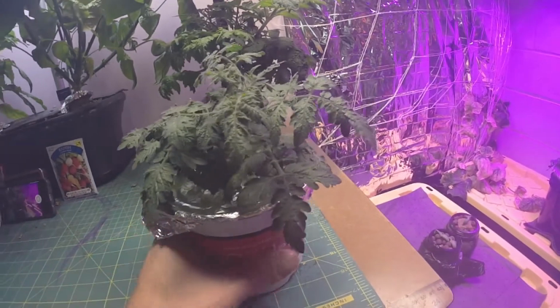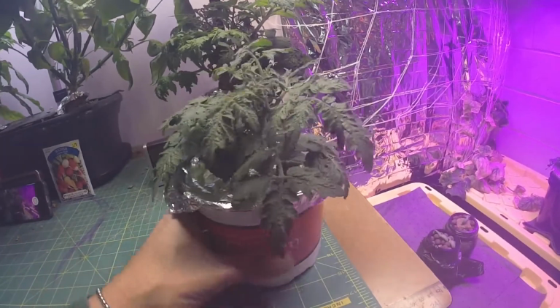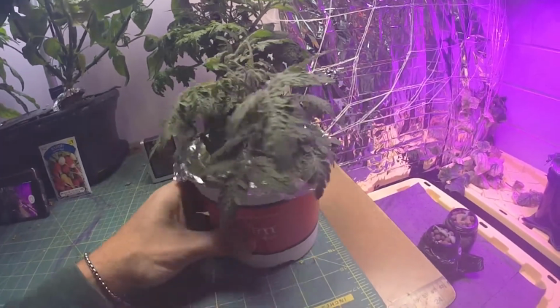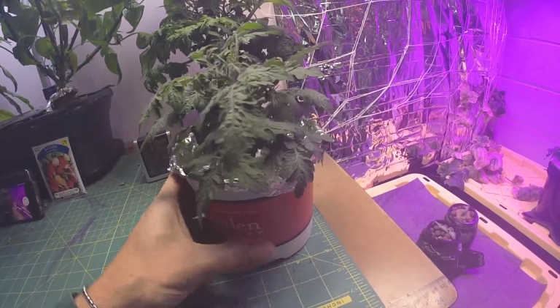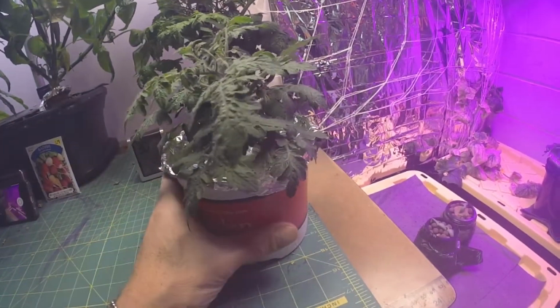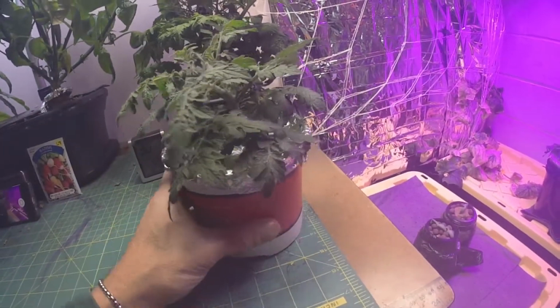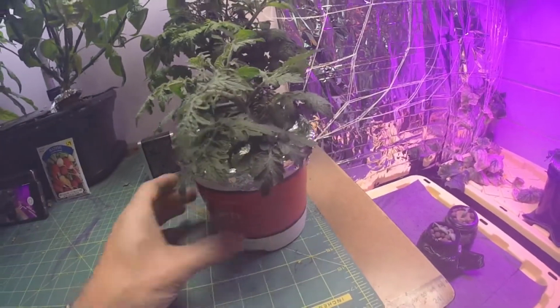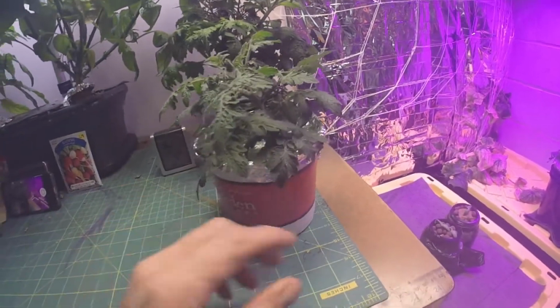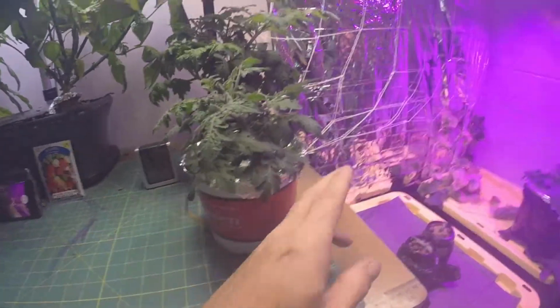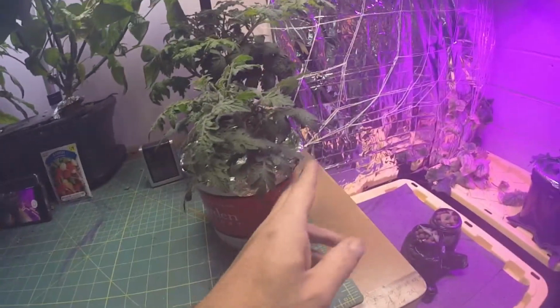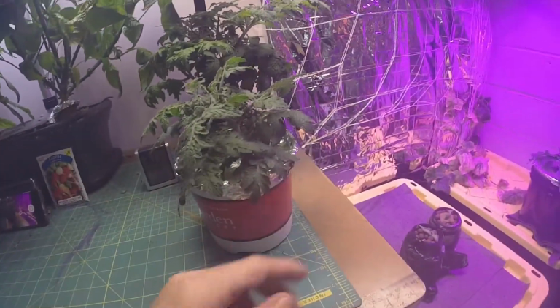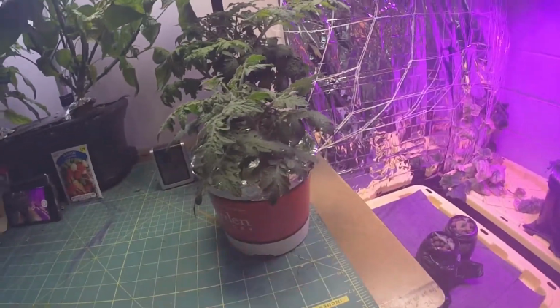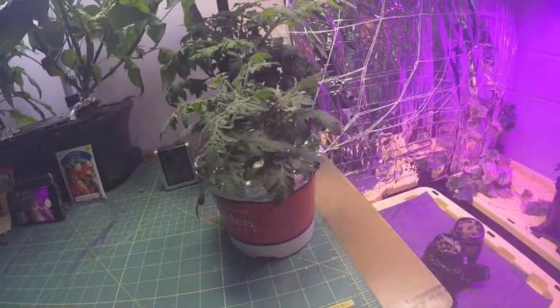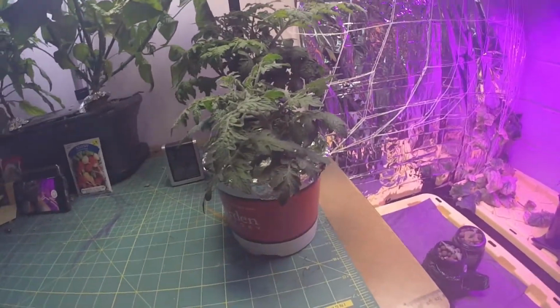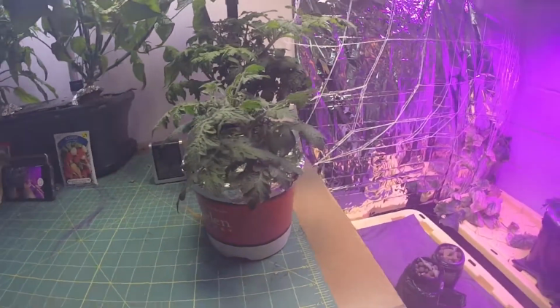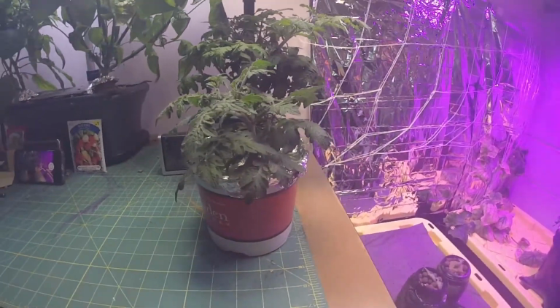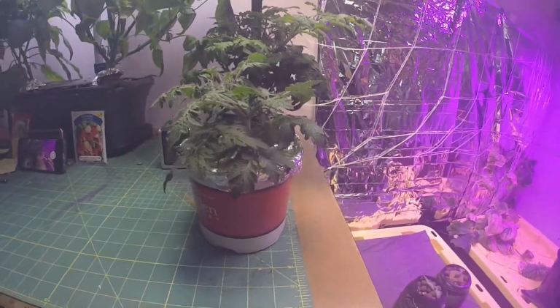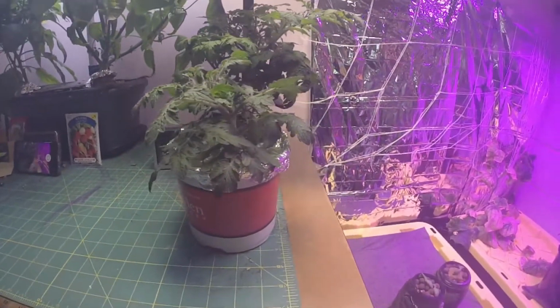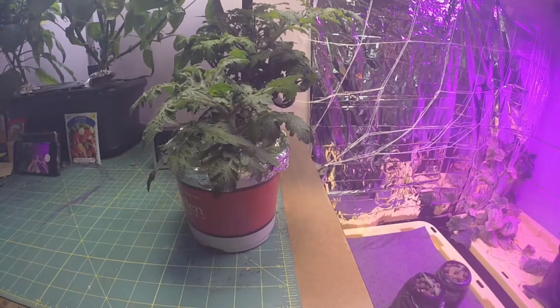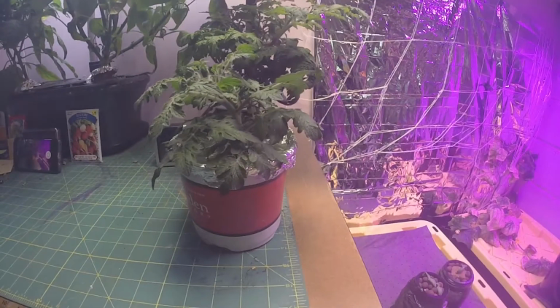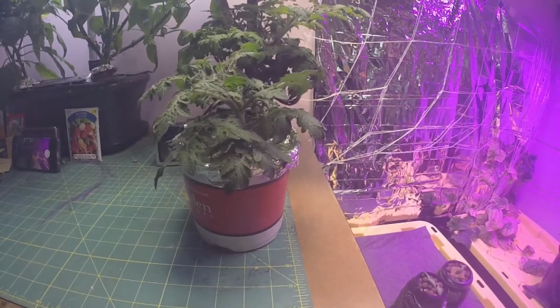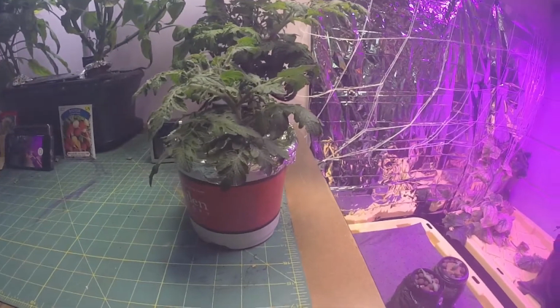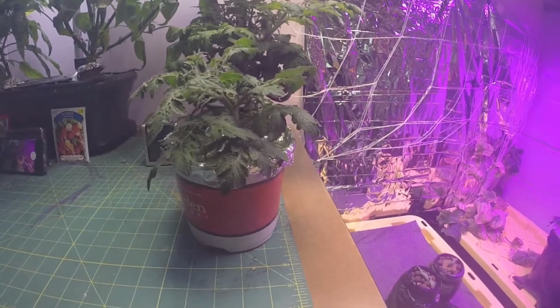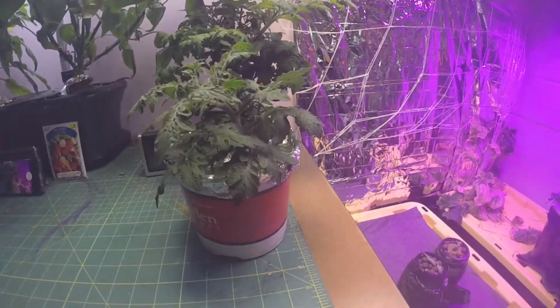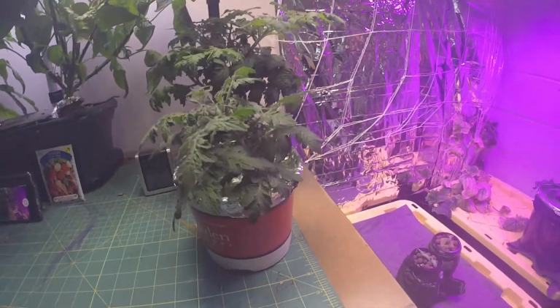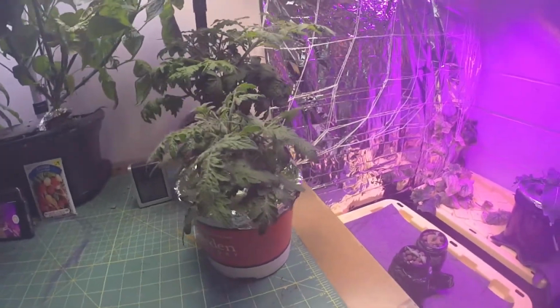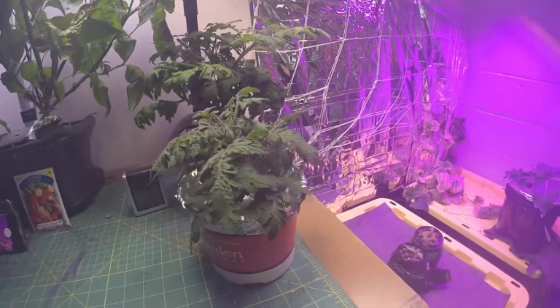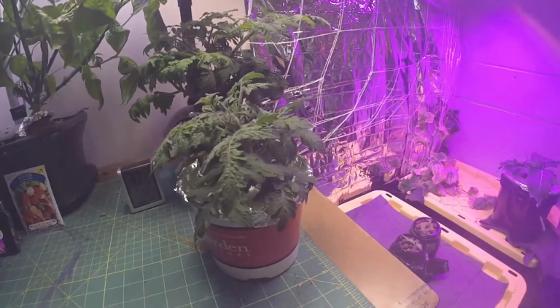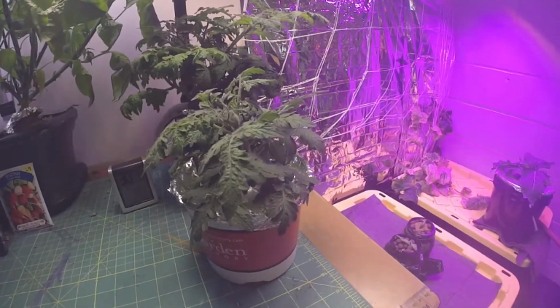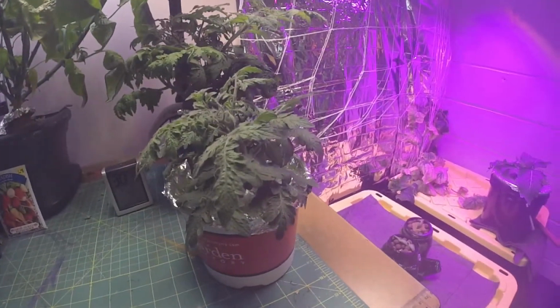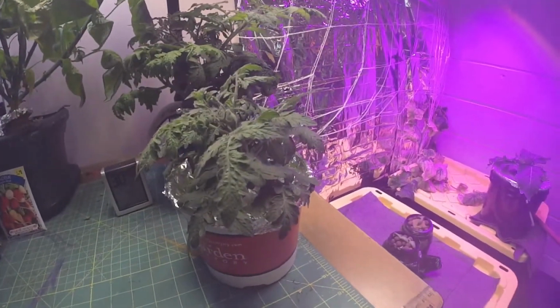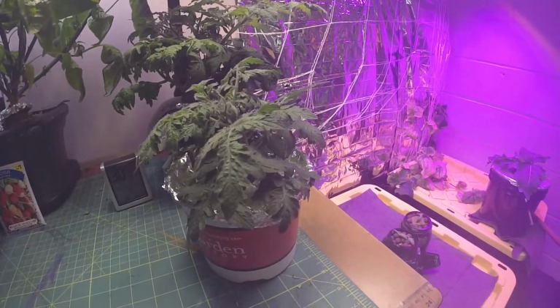I watered it in real good, and again I water it probably twice a week just to make sure it has what it needs.